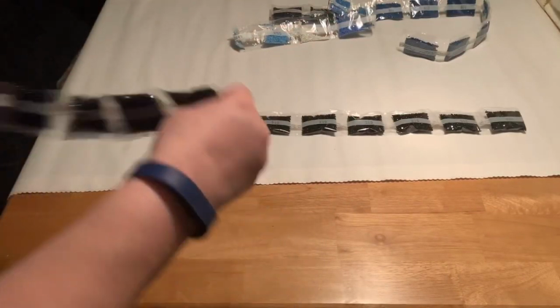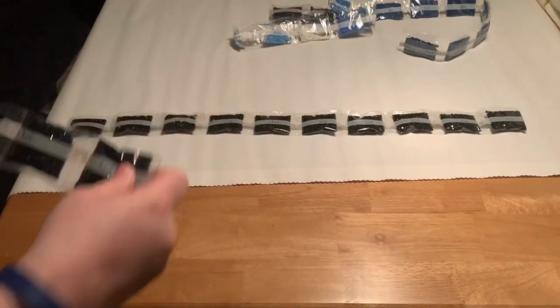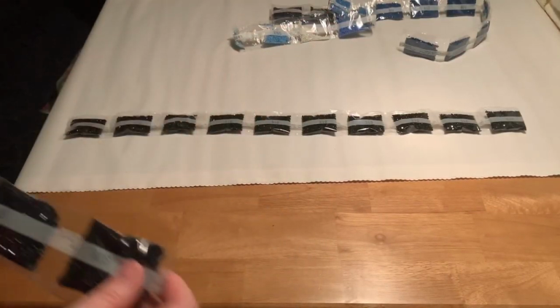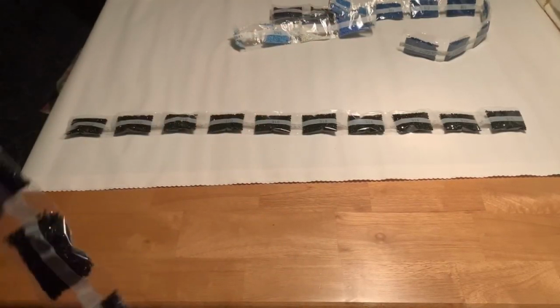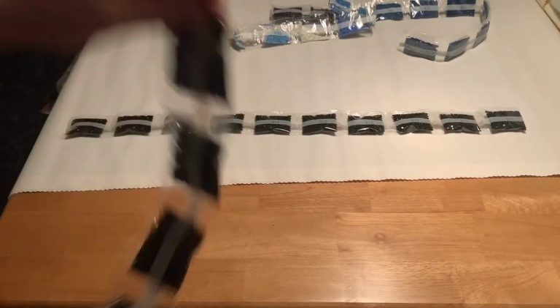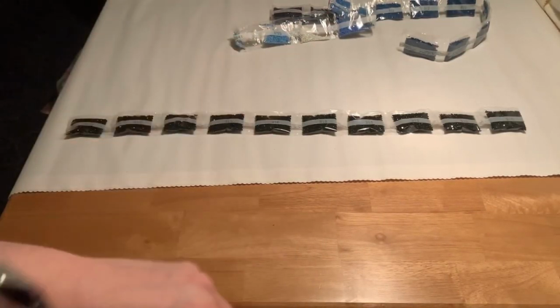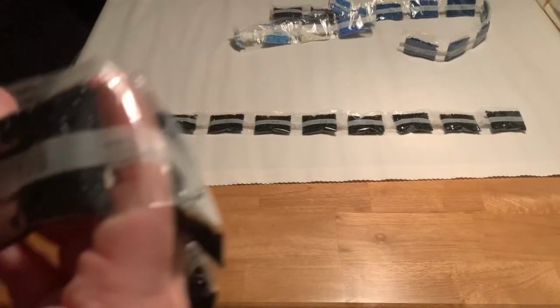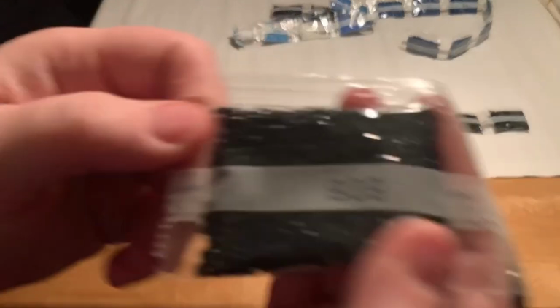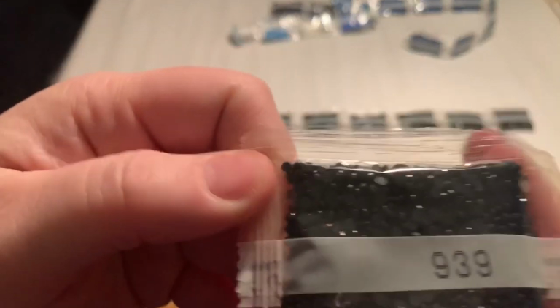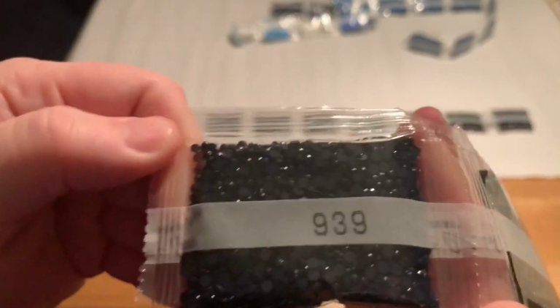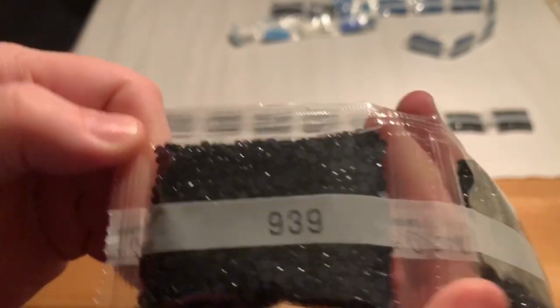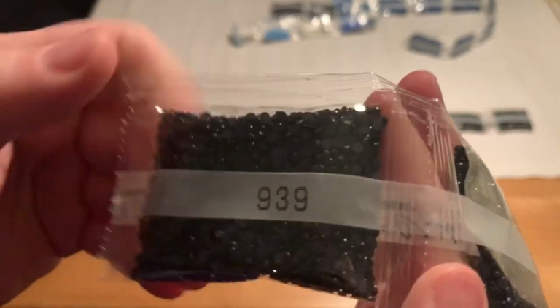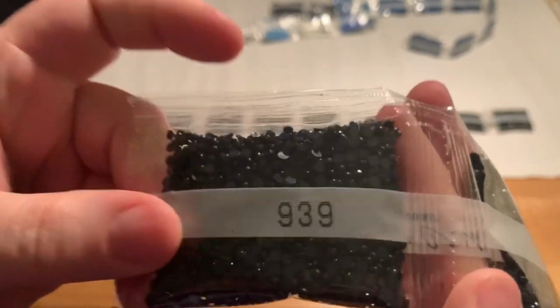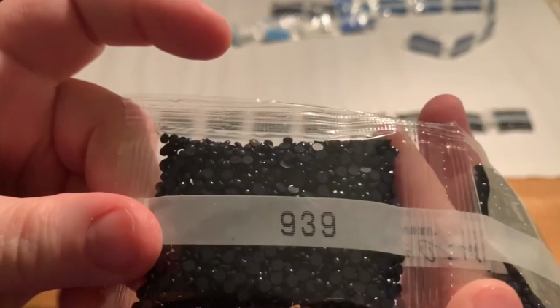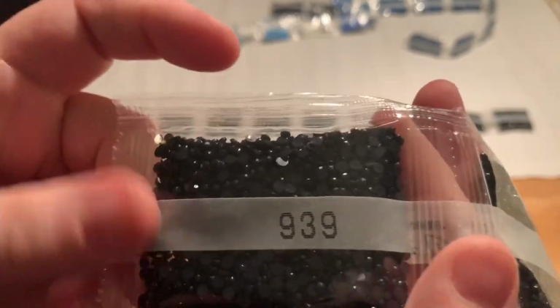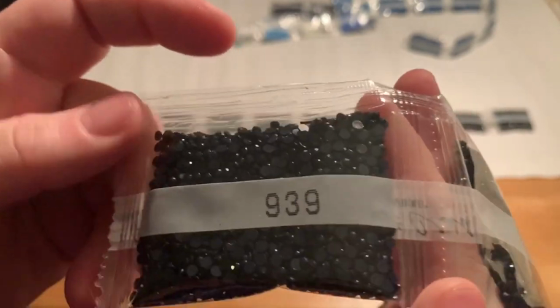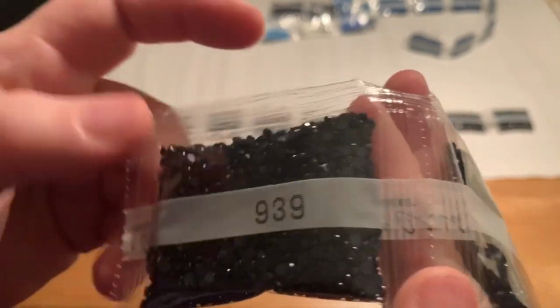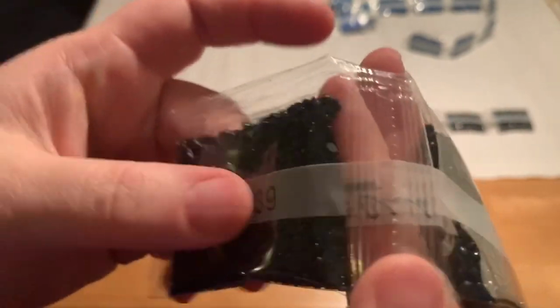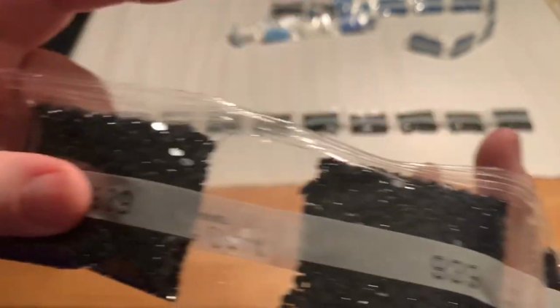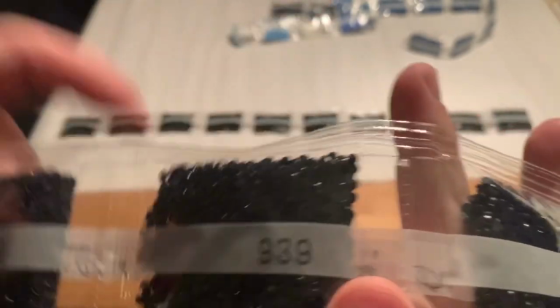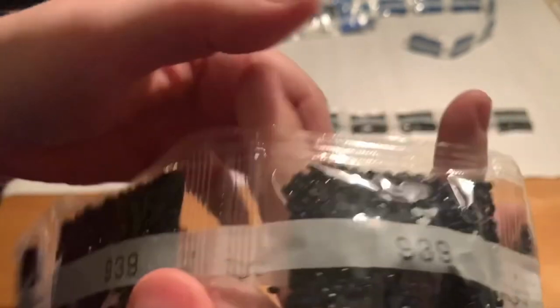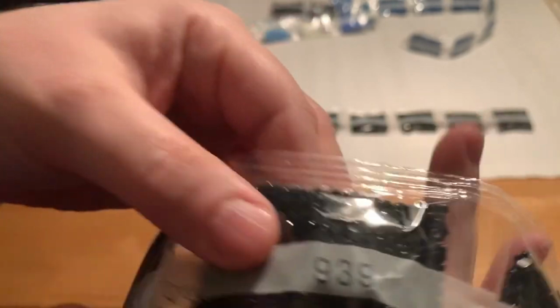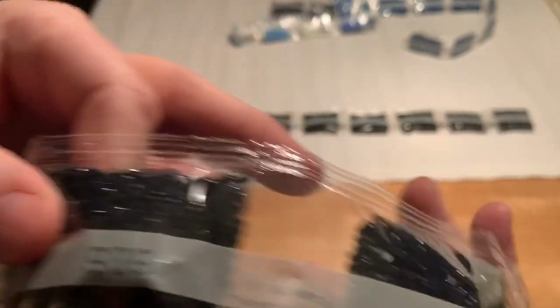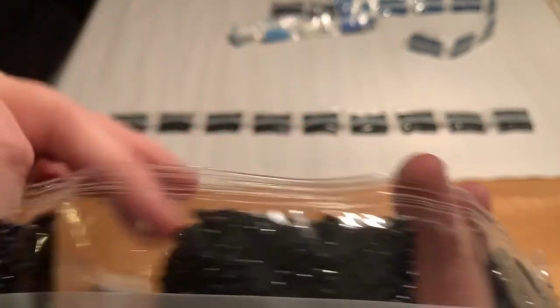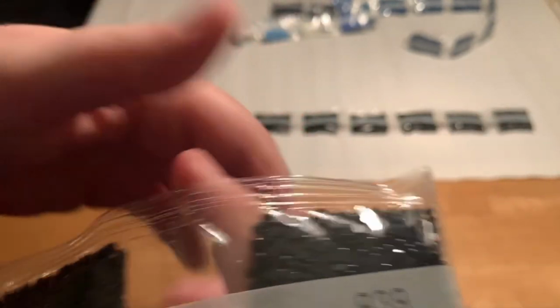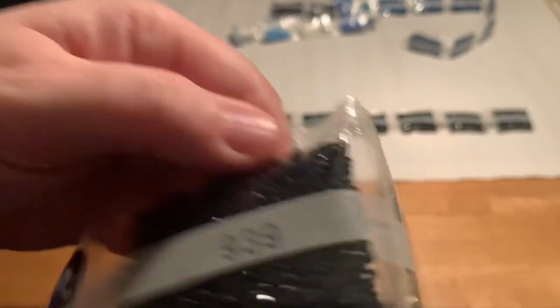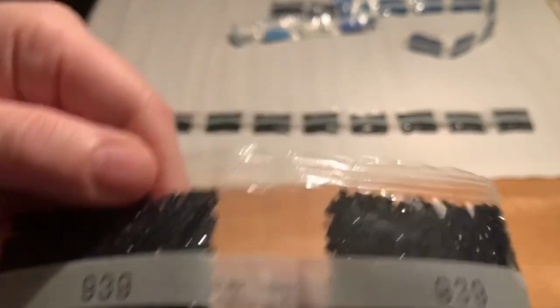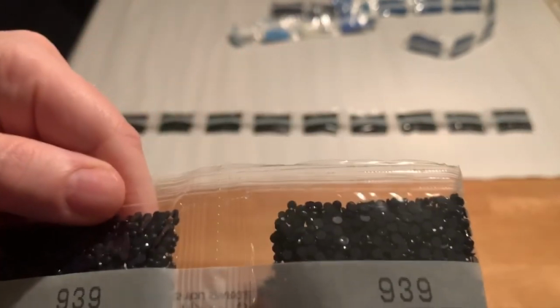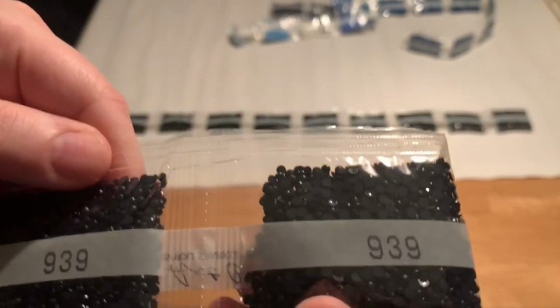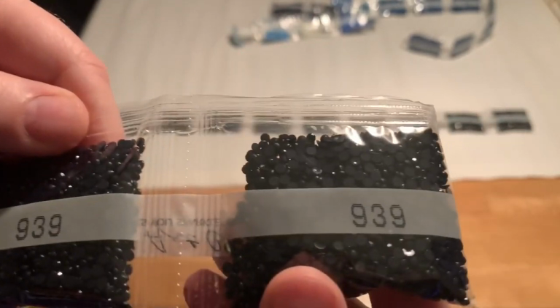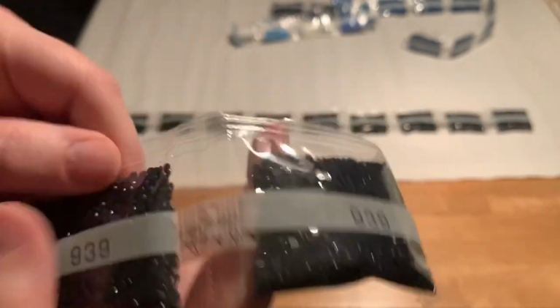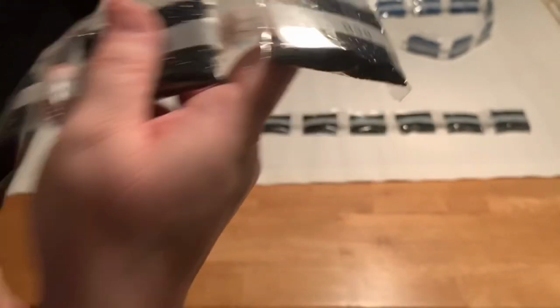And then I have 939 — it's a really dark blue. One, two, three, four, five, six bags of 939.